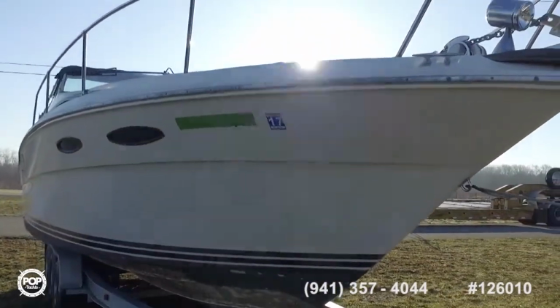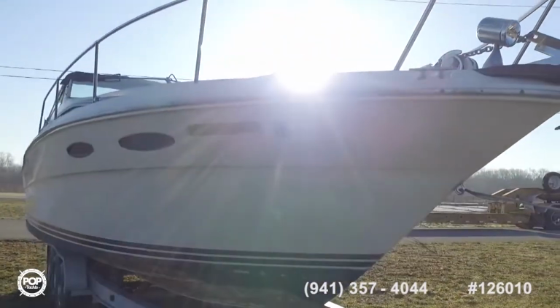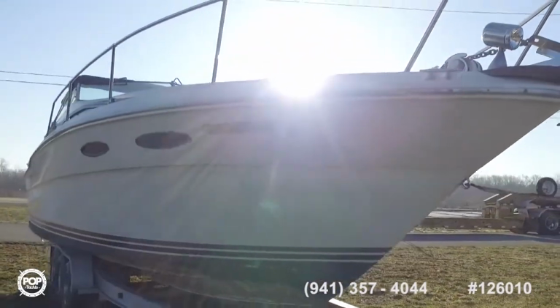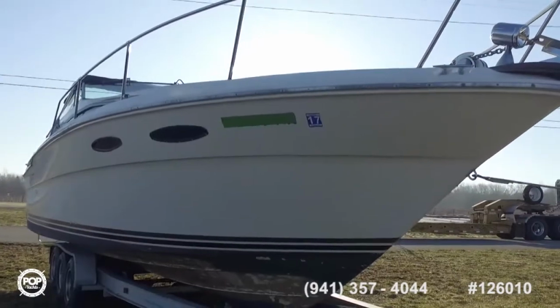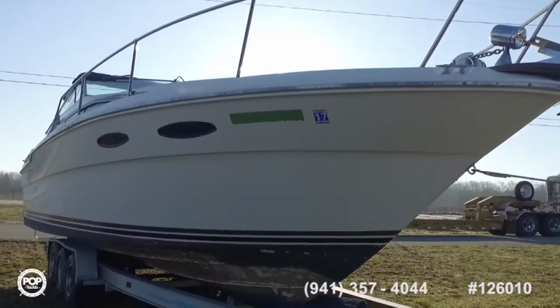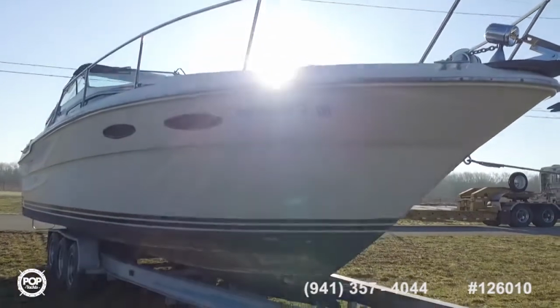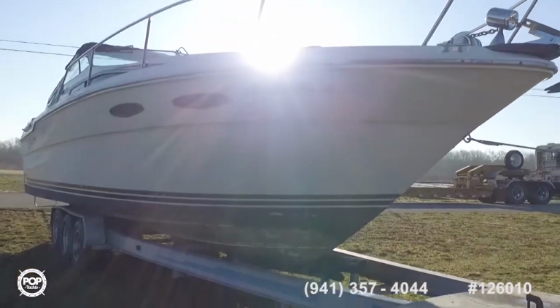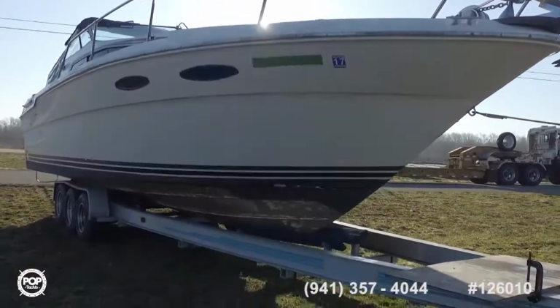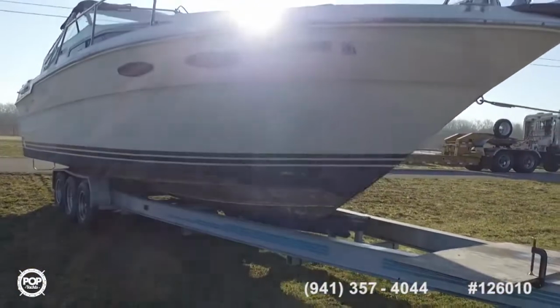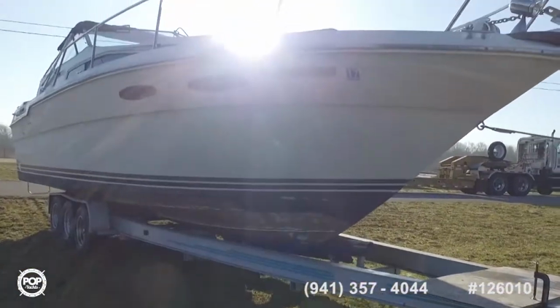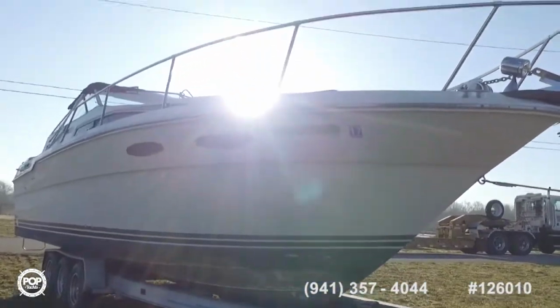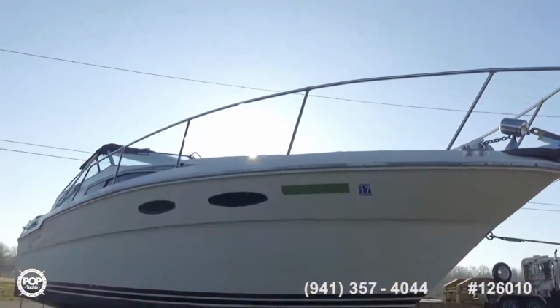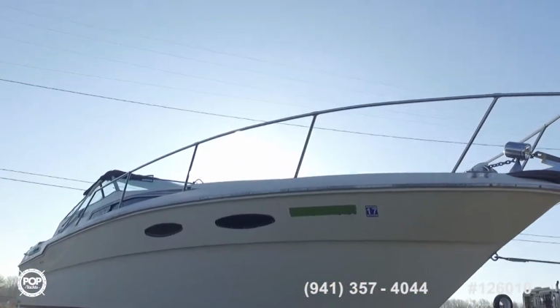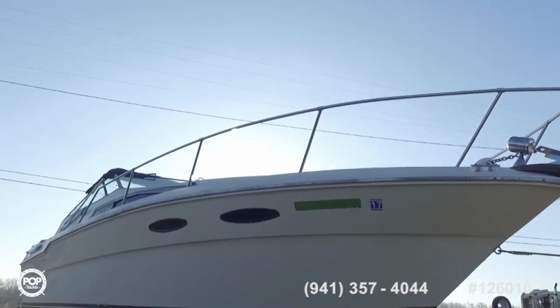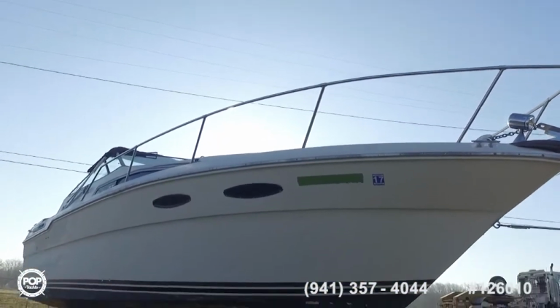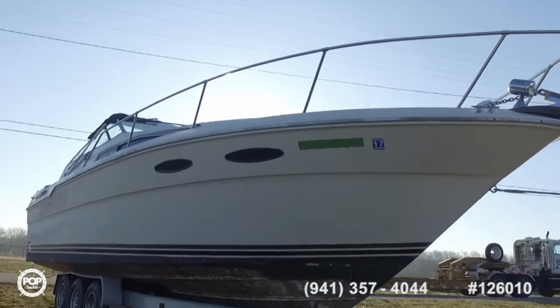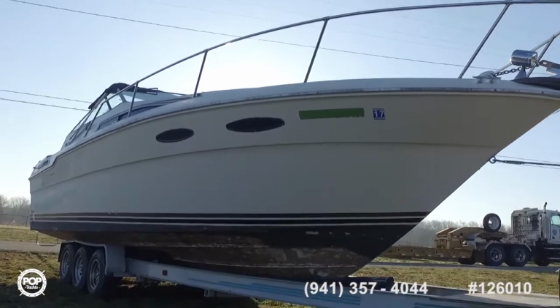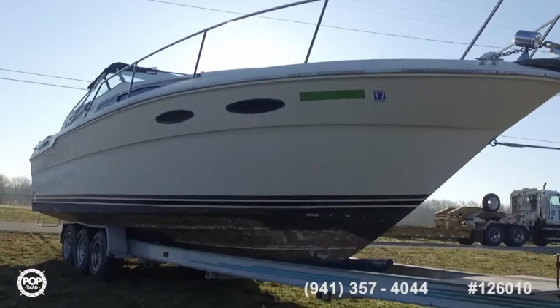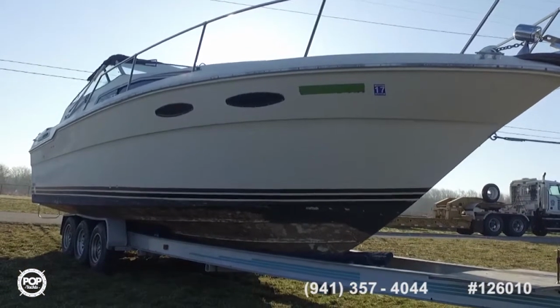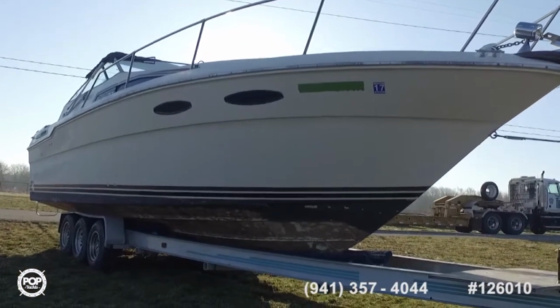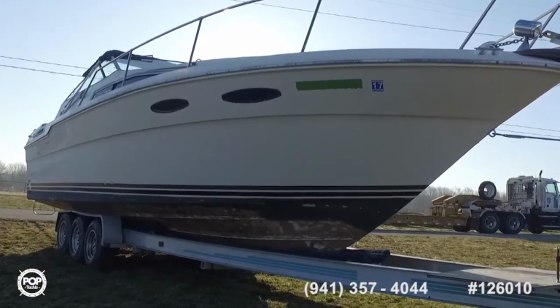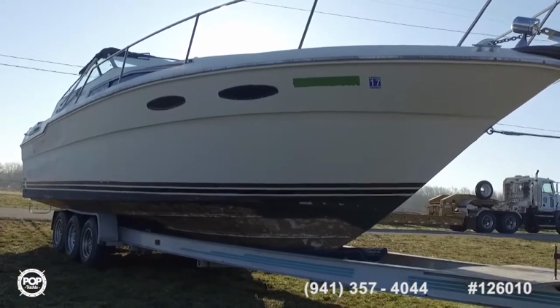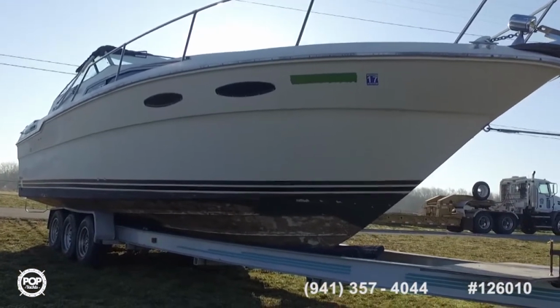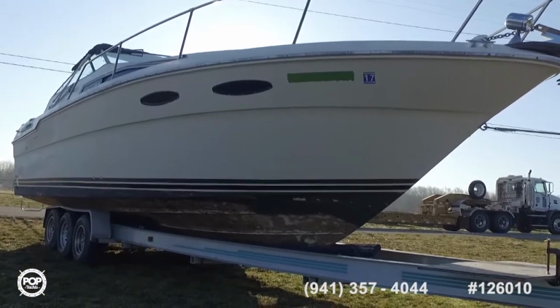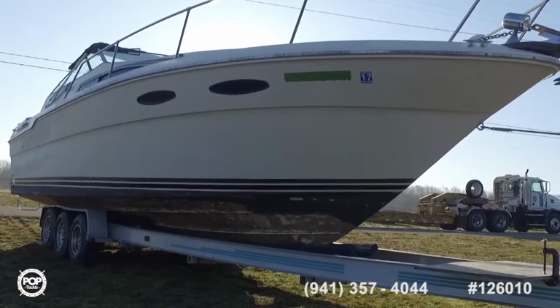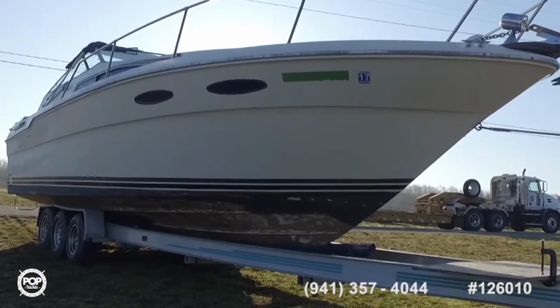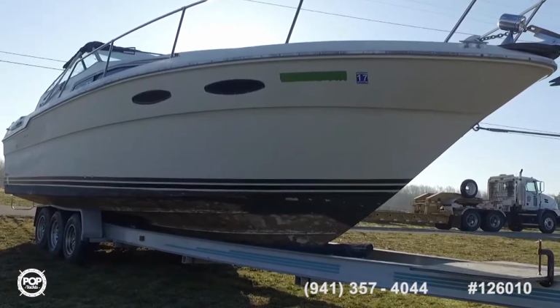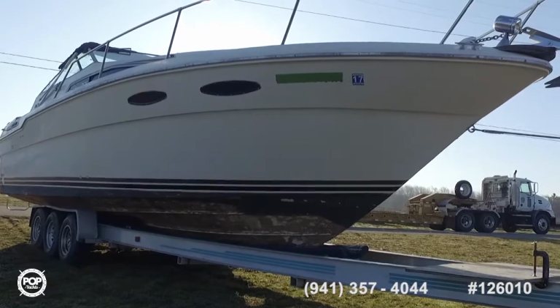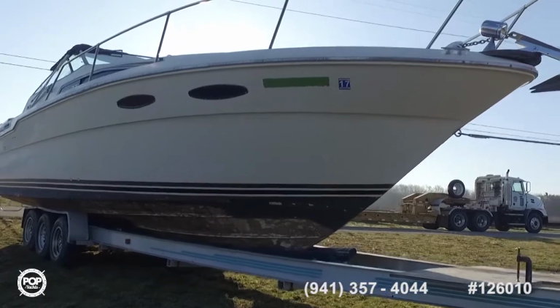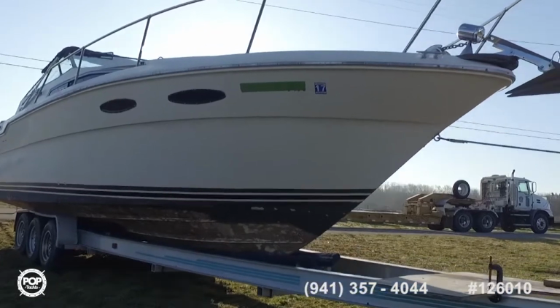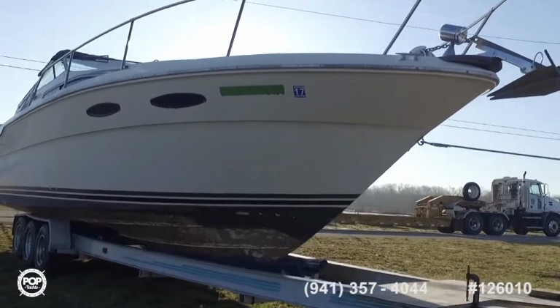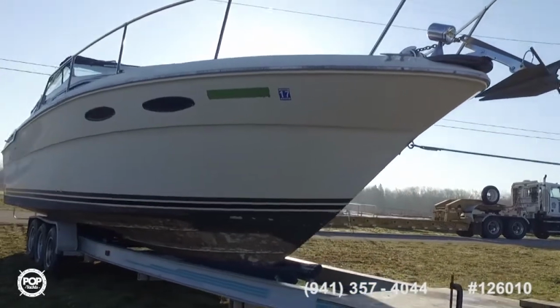First thing that struck me about this boat — it was in solid shape. Just to note, the trailer does not come with this boat, so you're going to need a trailer.